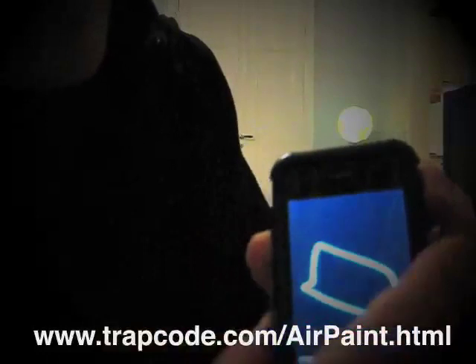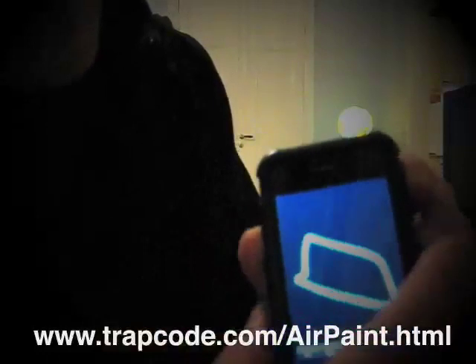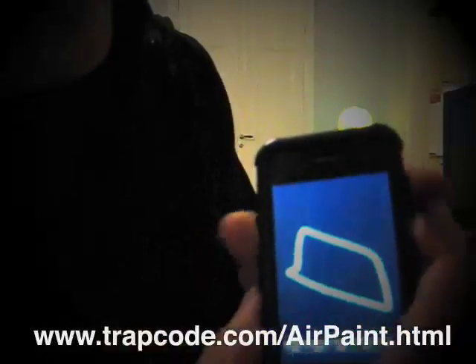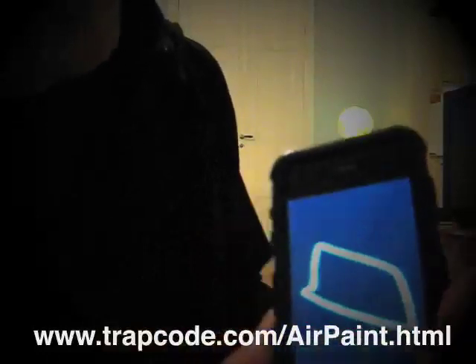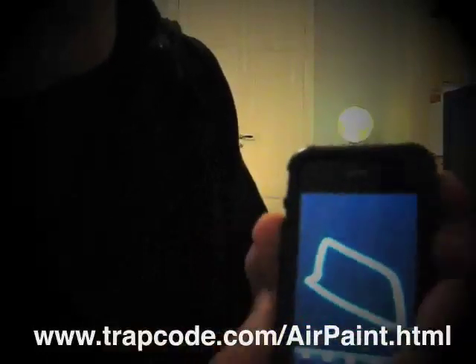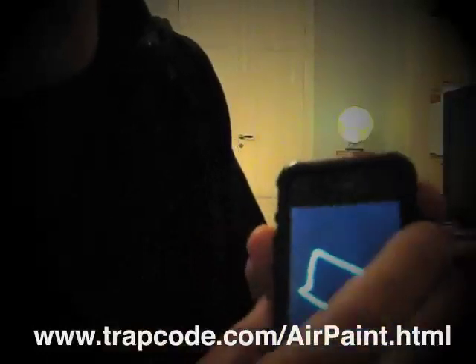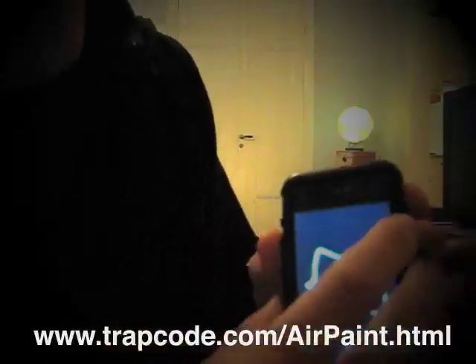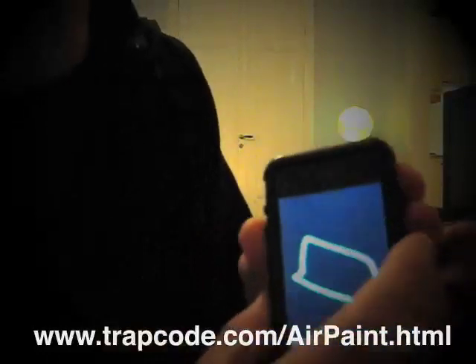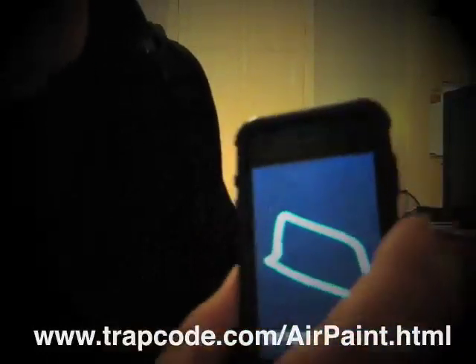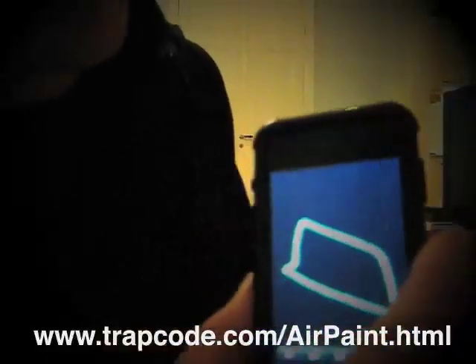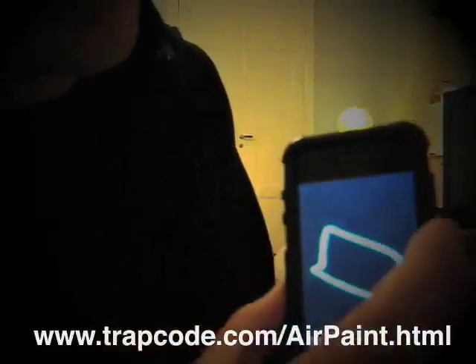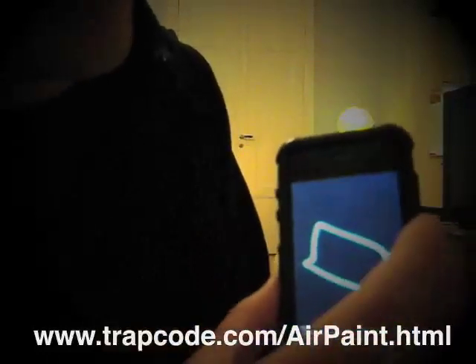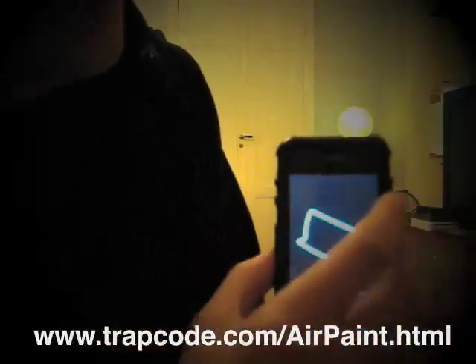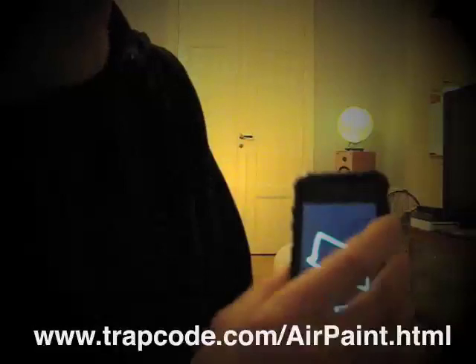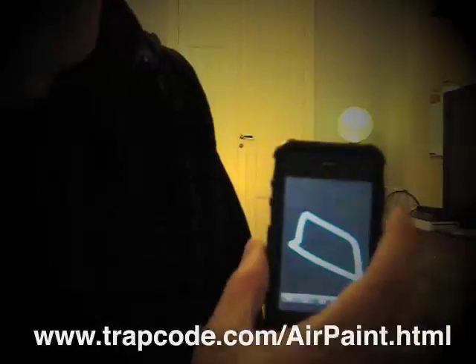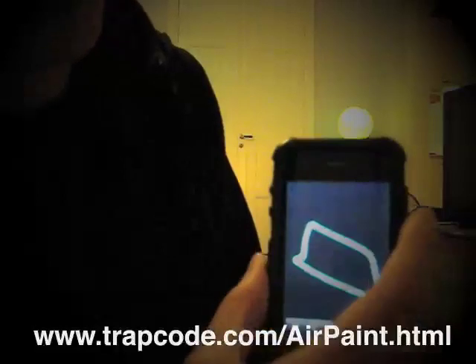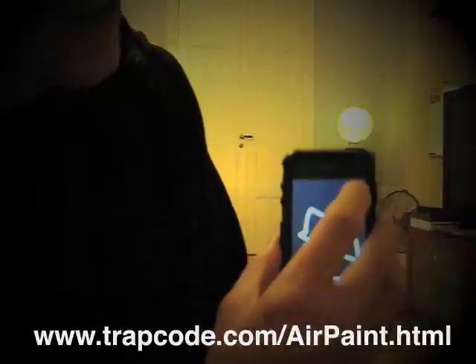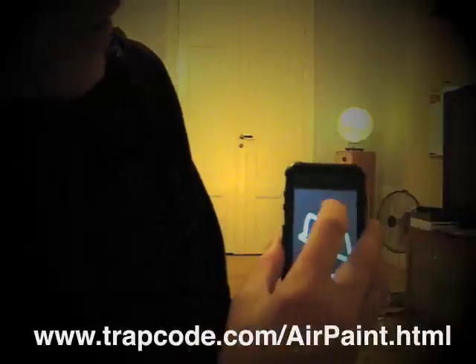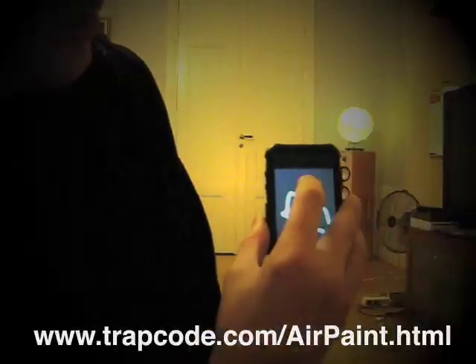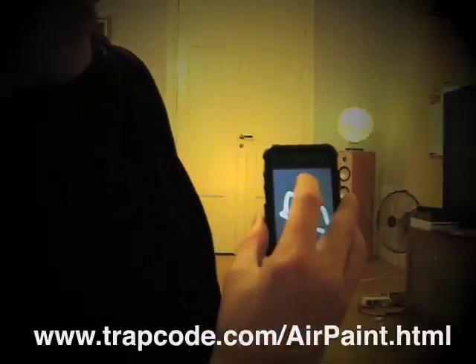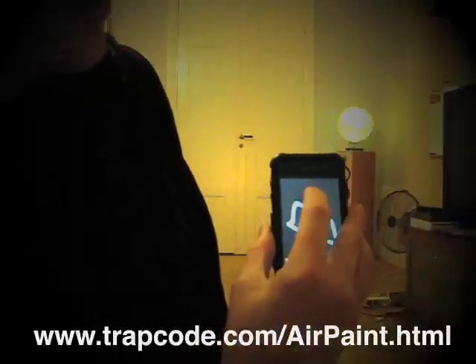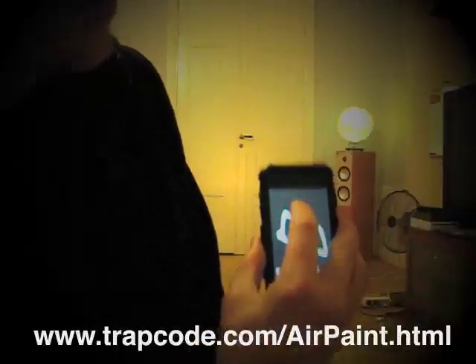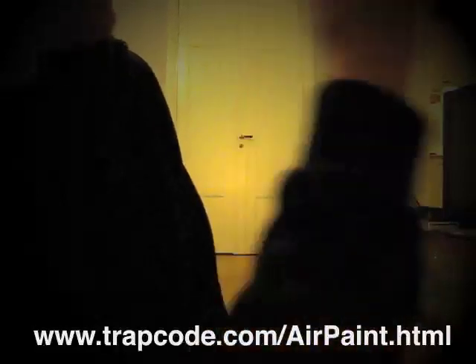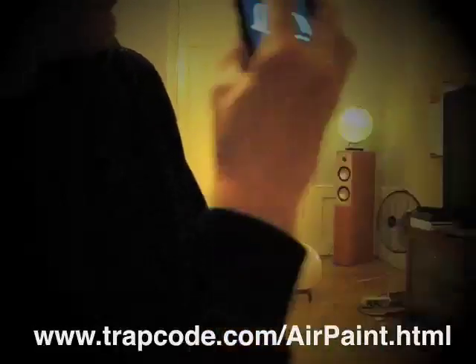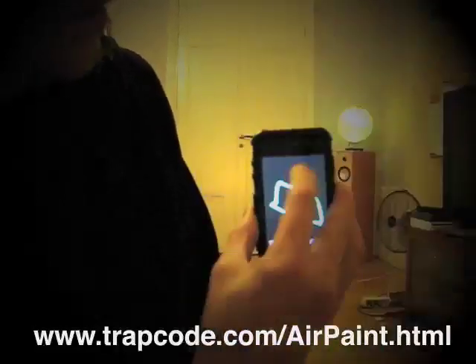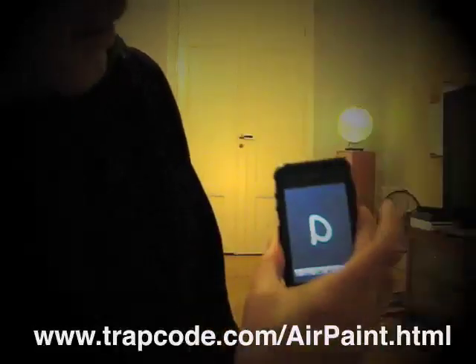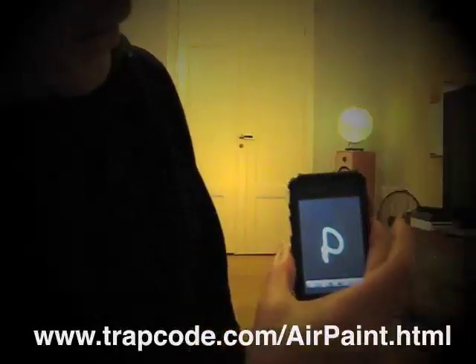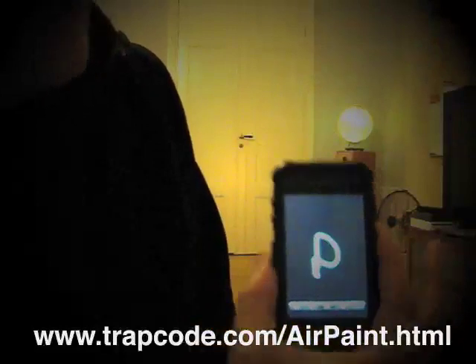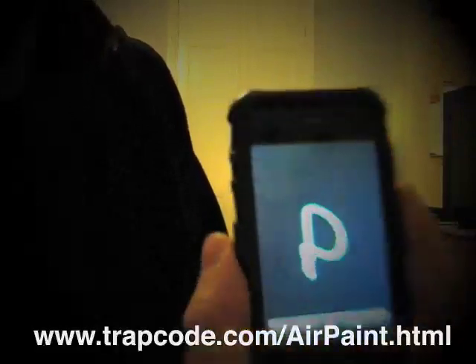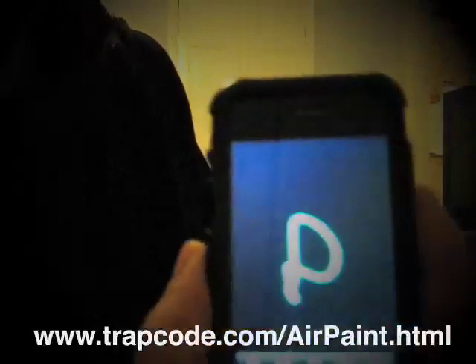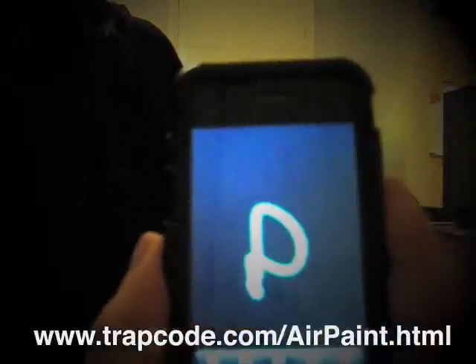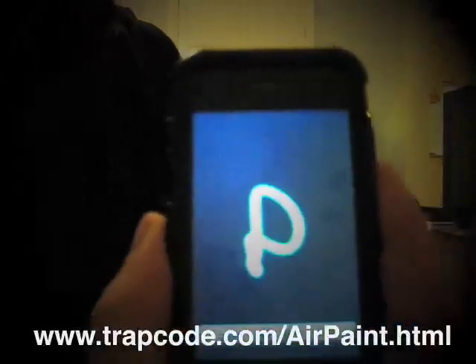So easy shapes like this are easy to paint, but the harder ones — for example if I try to make a letter, the letter P — you can see I could kind of make that.